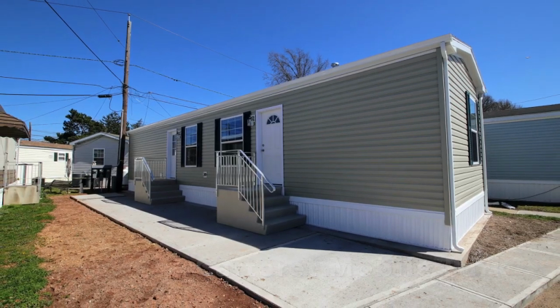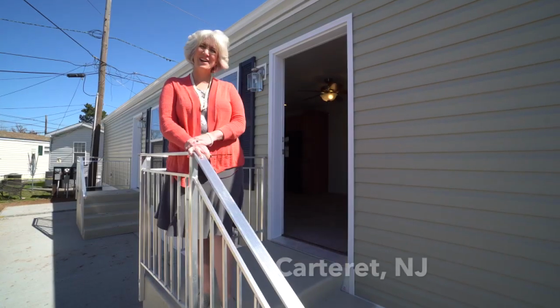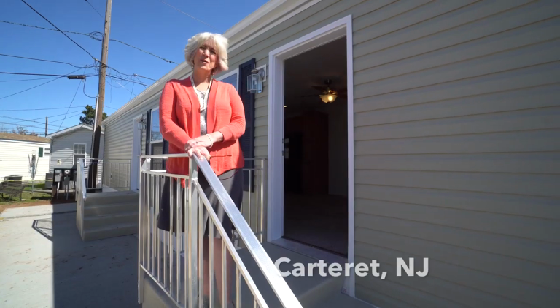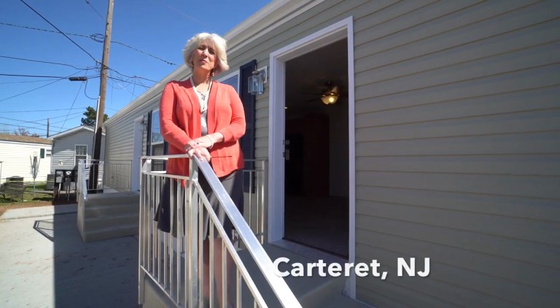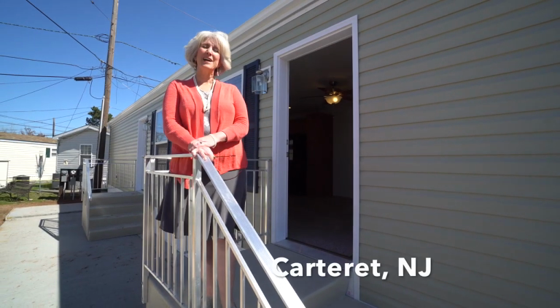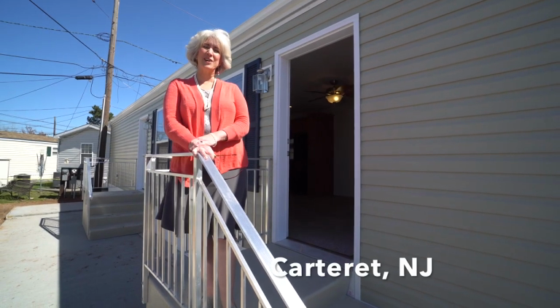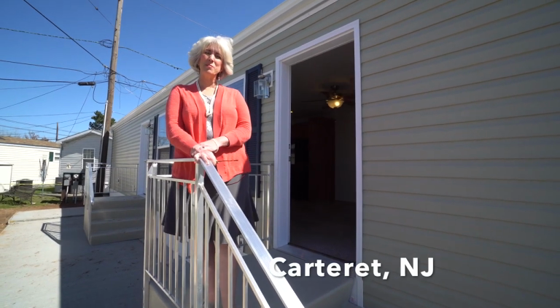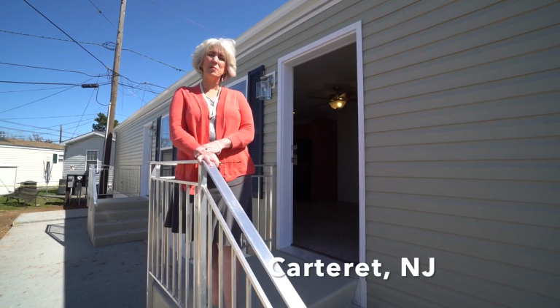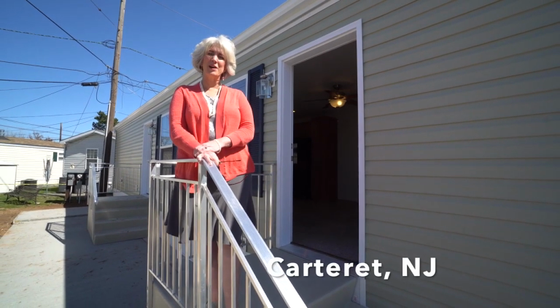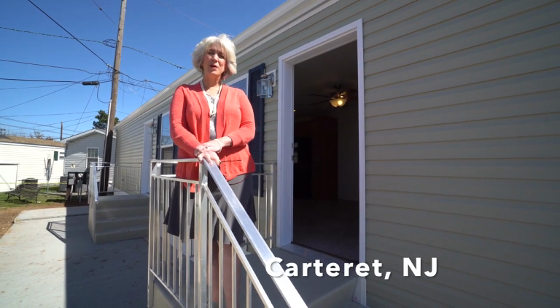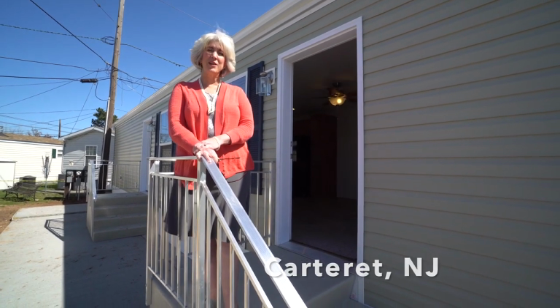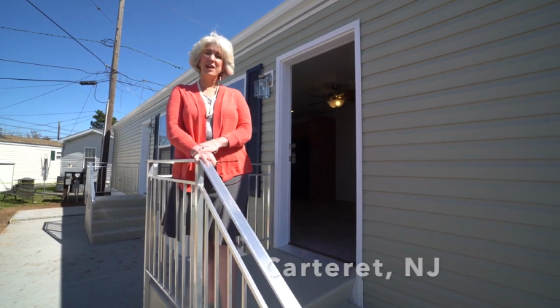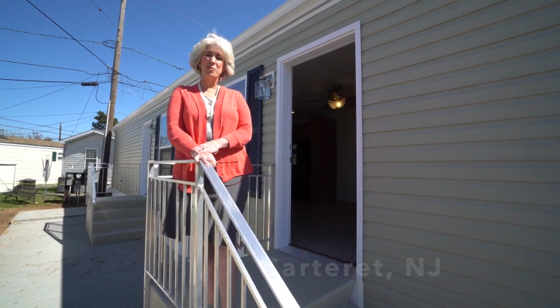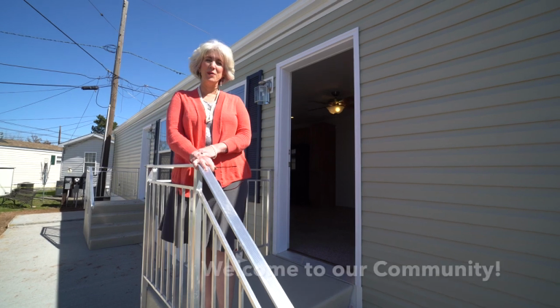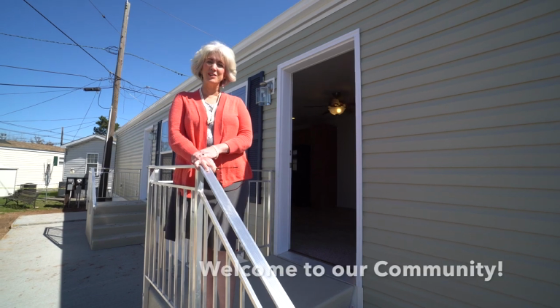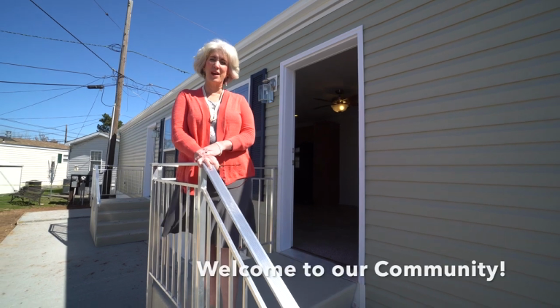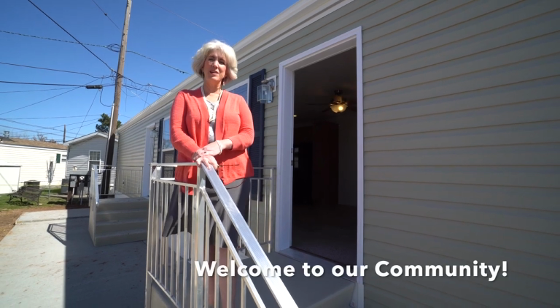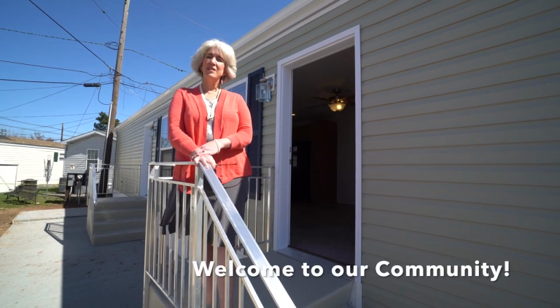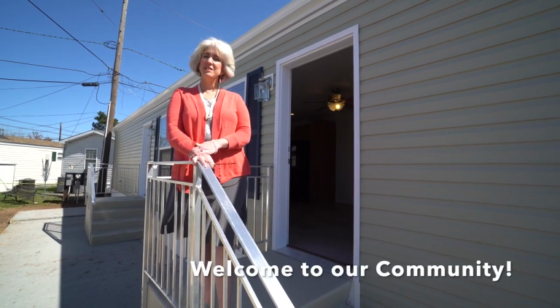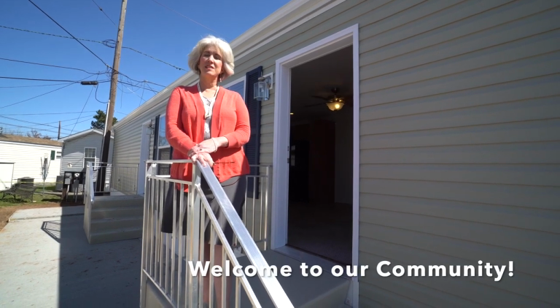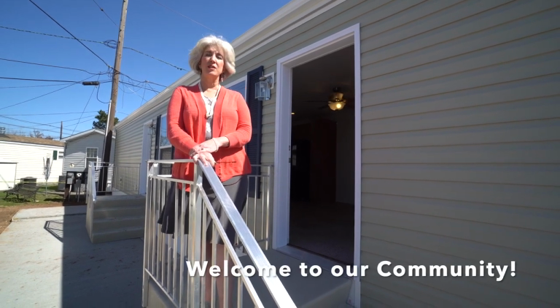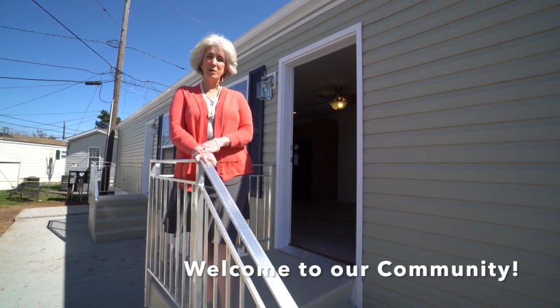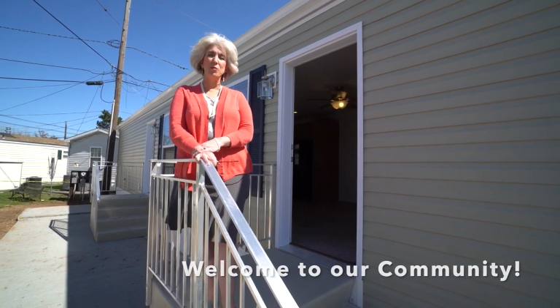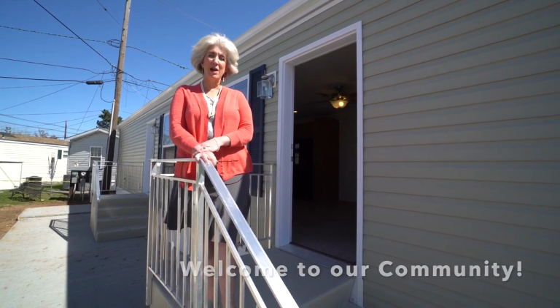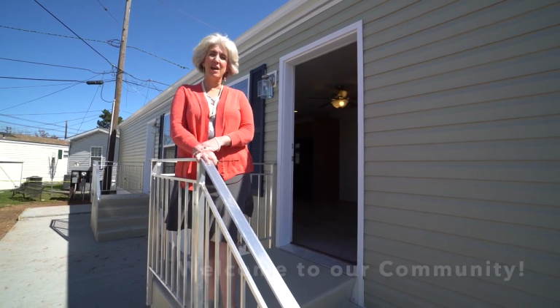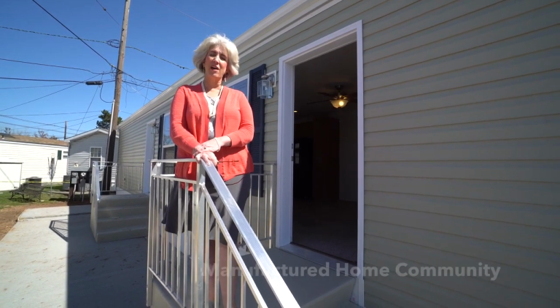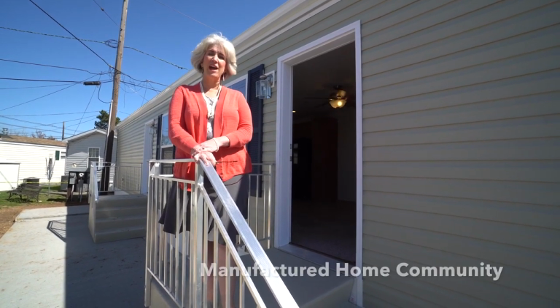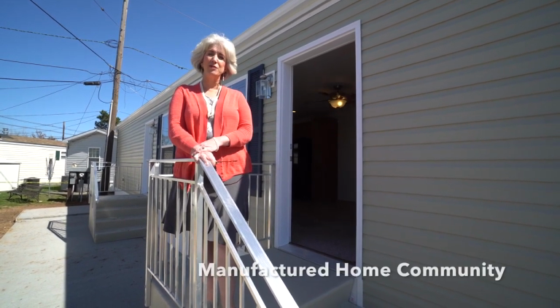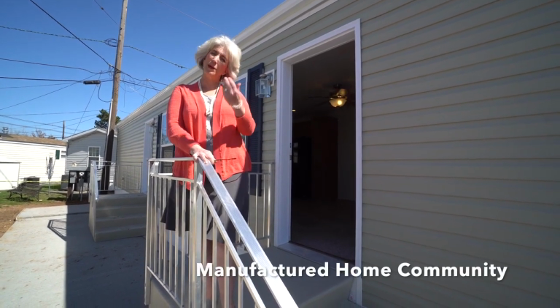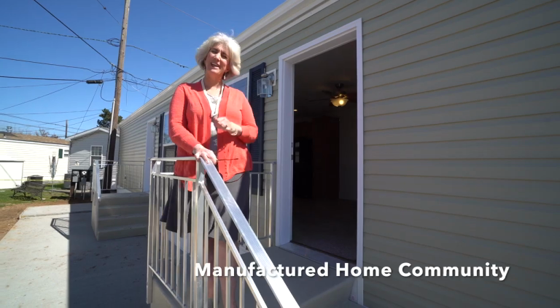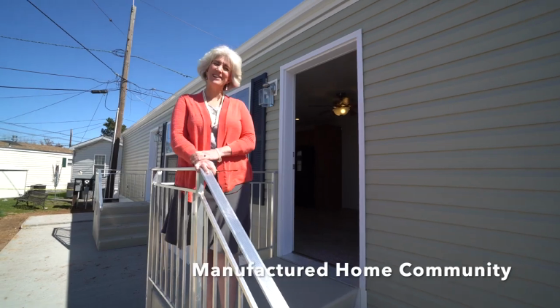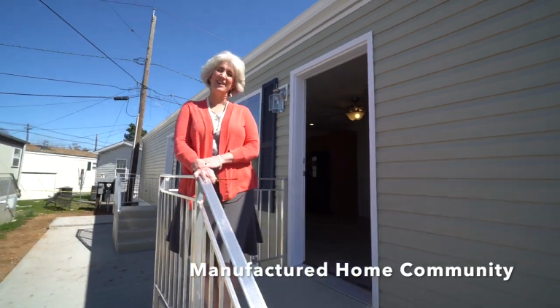Hi, welcome back to Carteret Mobile Park. We're here today with a brand new house that arrived. This is a two-bedroom, one-bath at lot F2. Come on in, let's take a look.